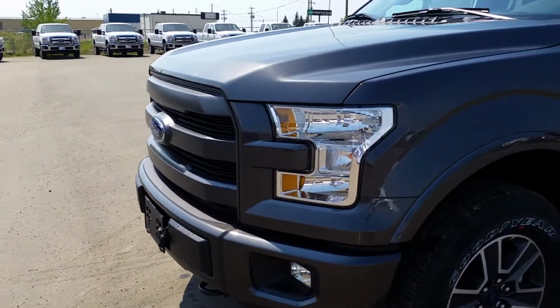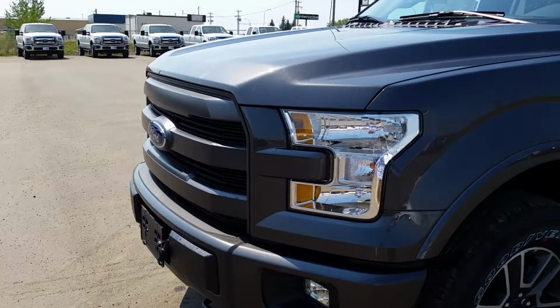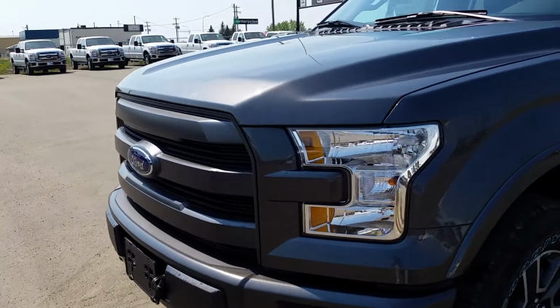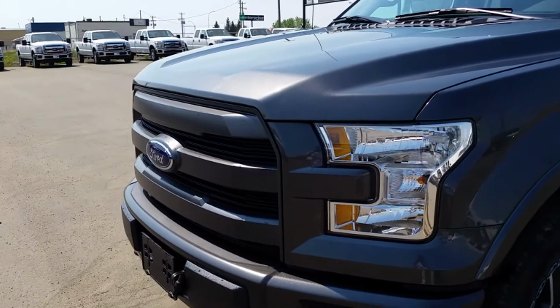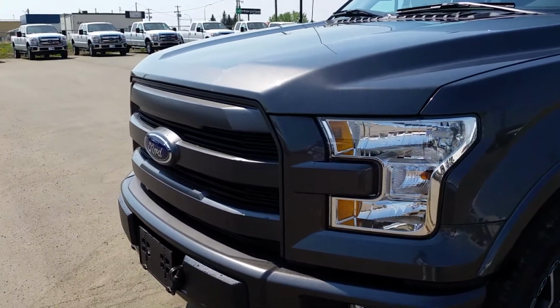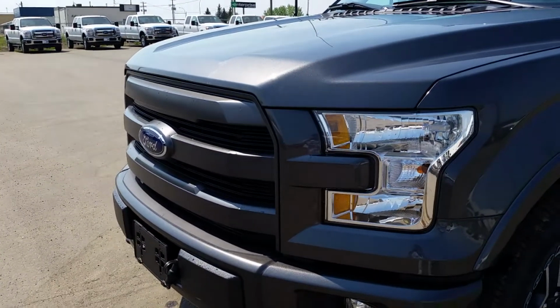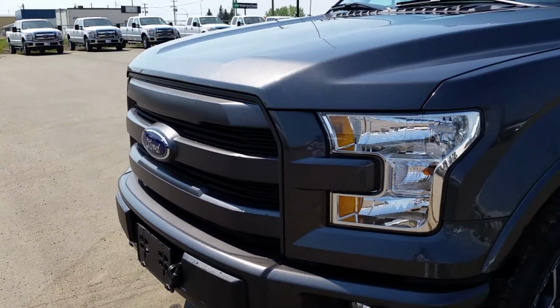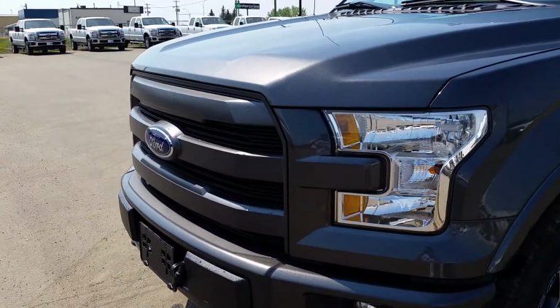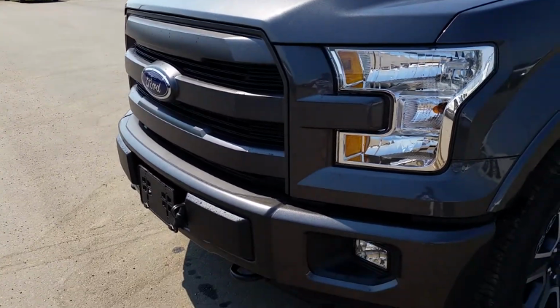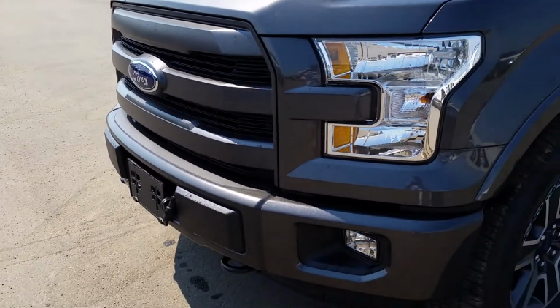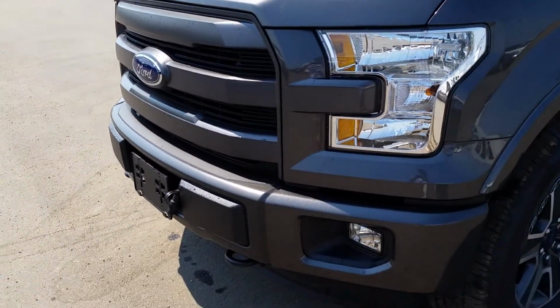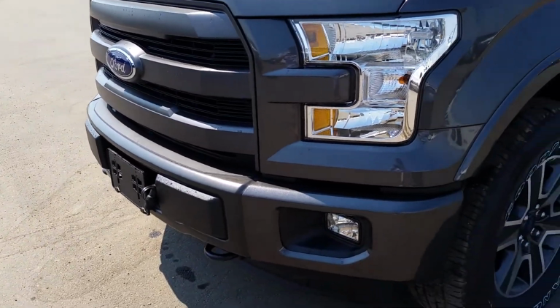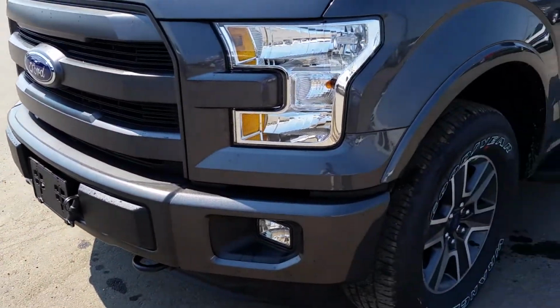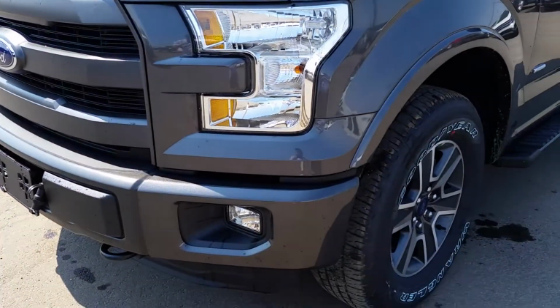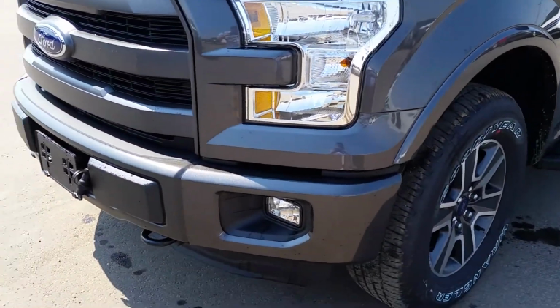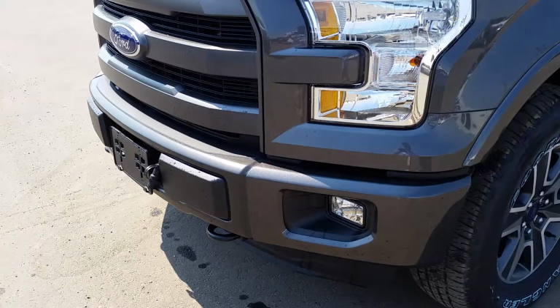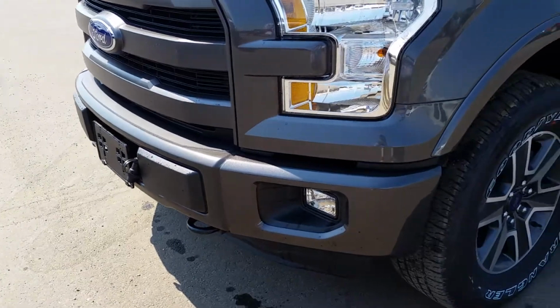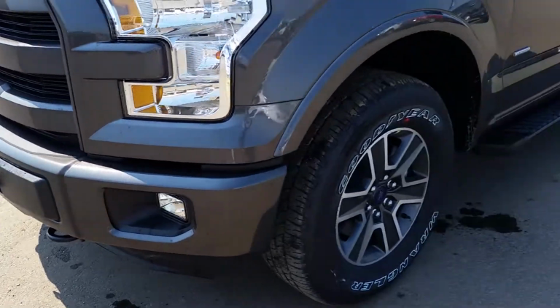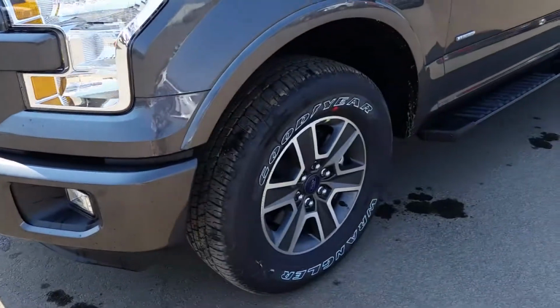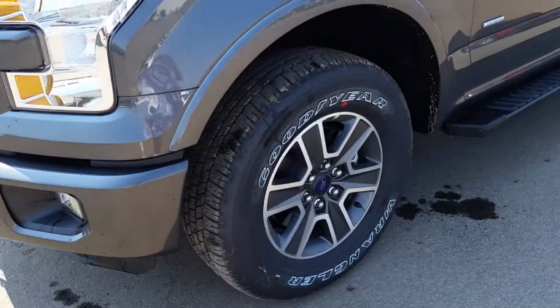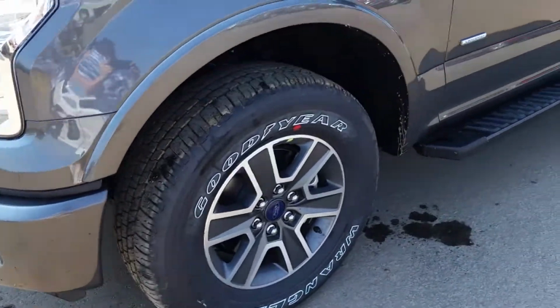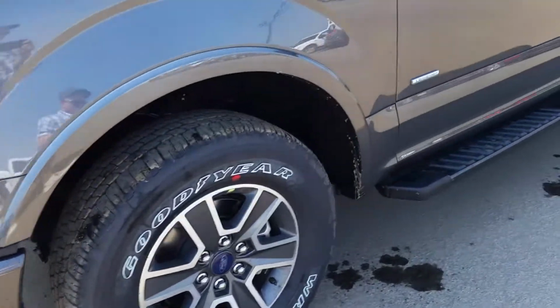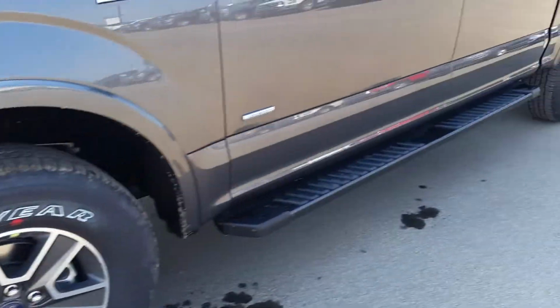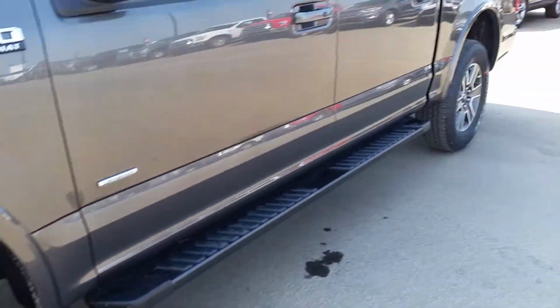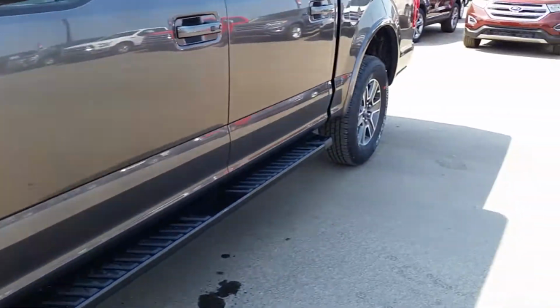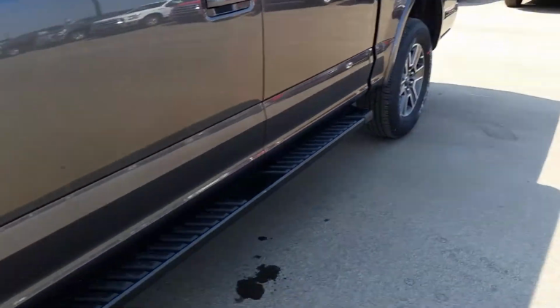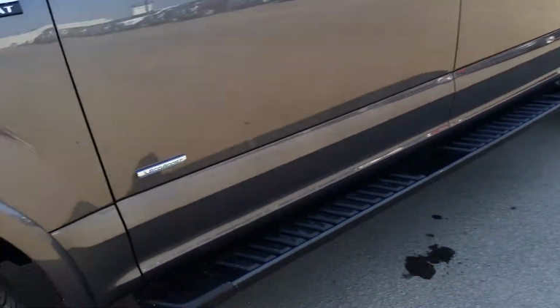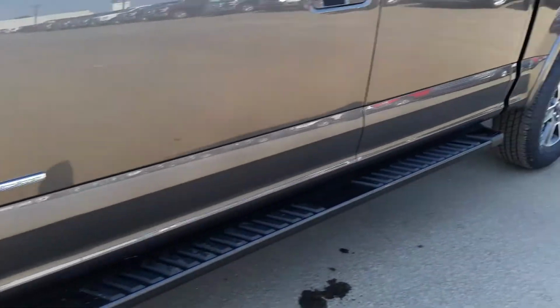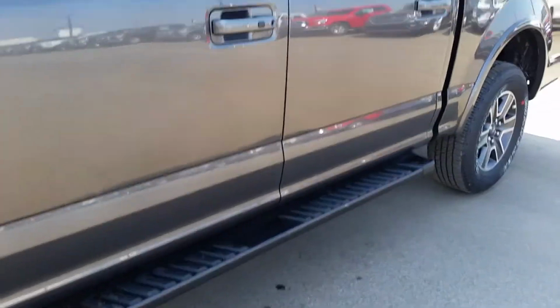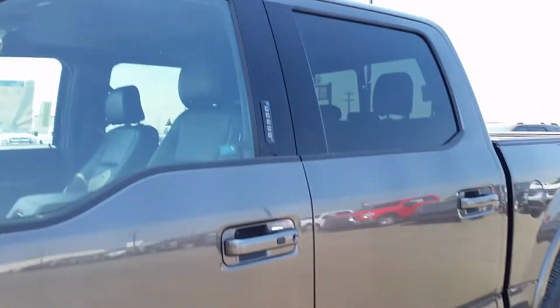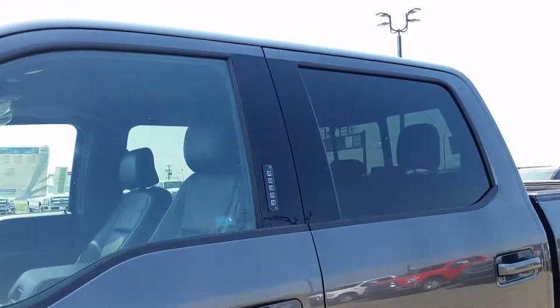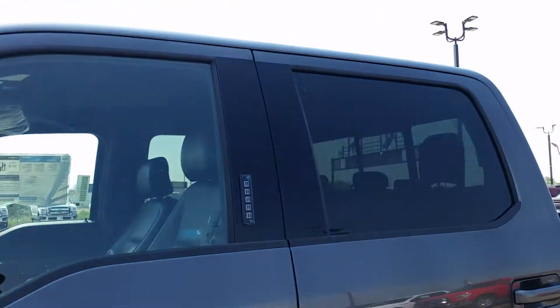You've got the nice black grille and black painted bumper. You've got fog lamps and tow hooks down on the front. 17-inch wheels. You've got the black platform running boards down there too.